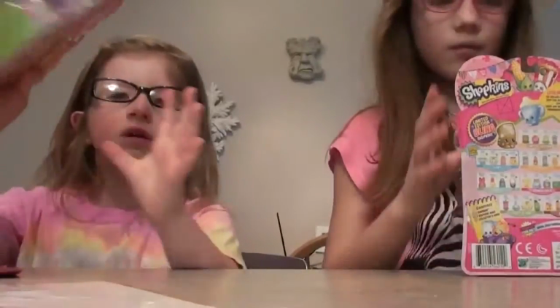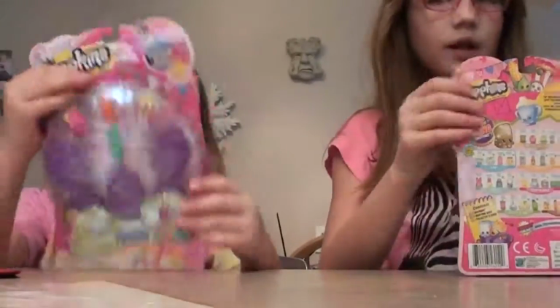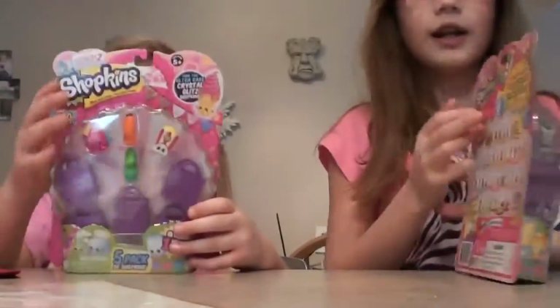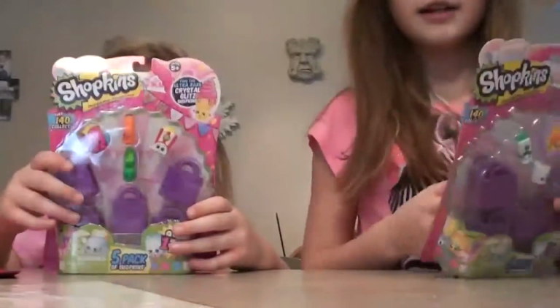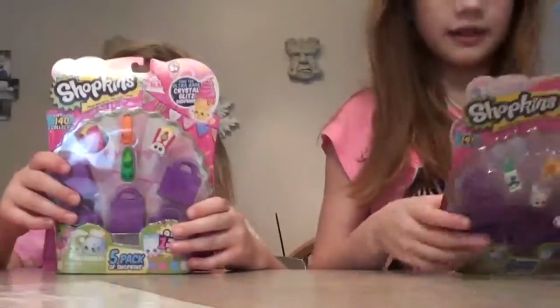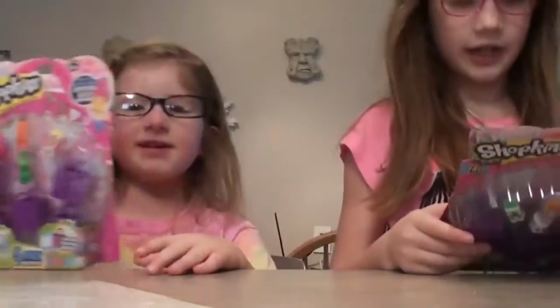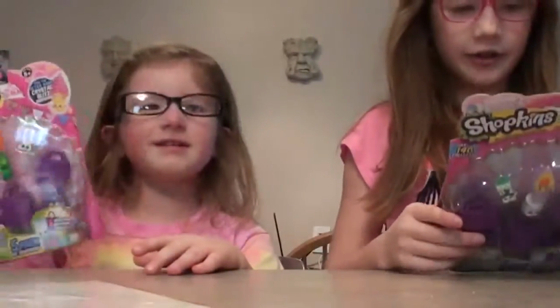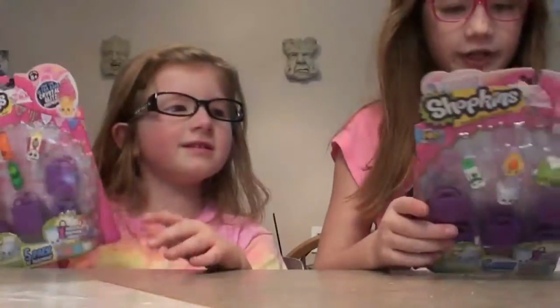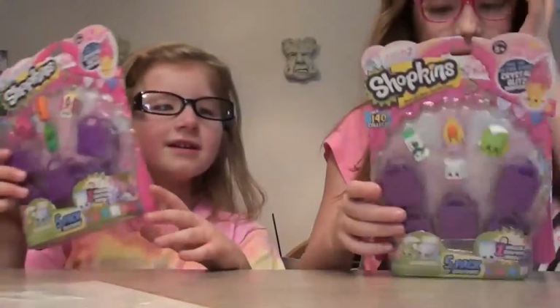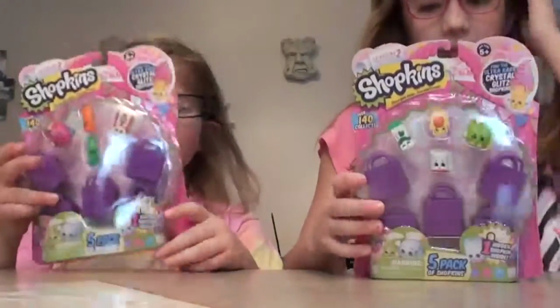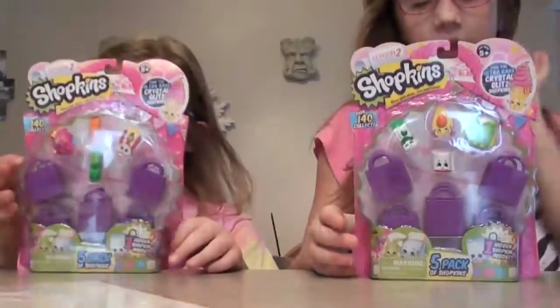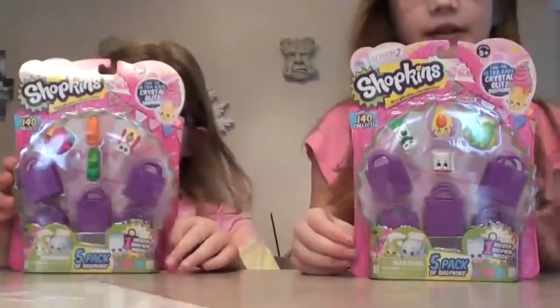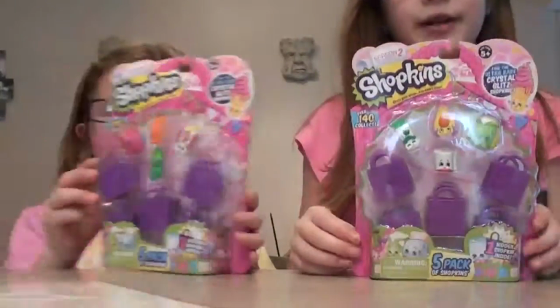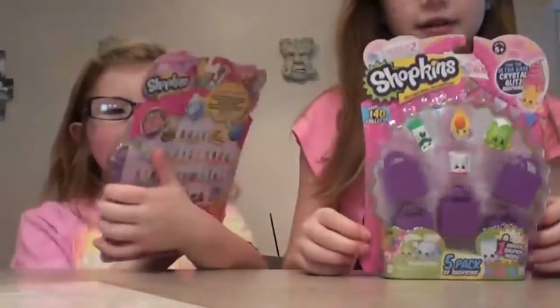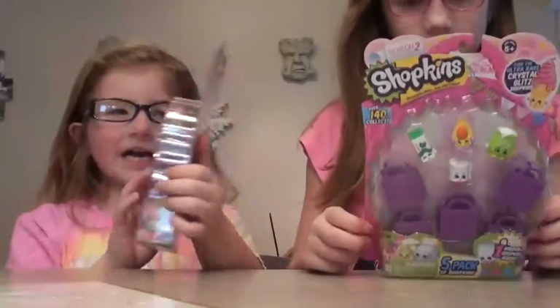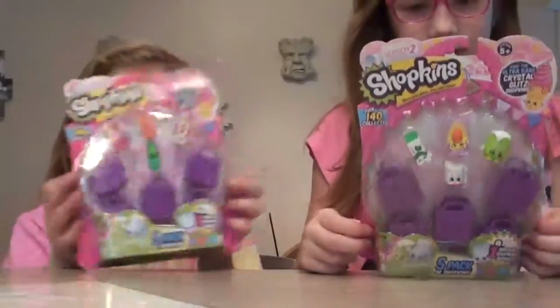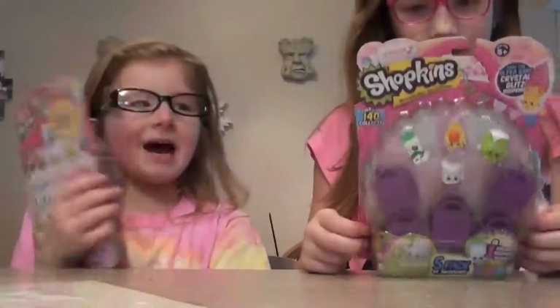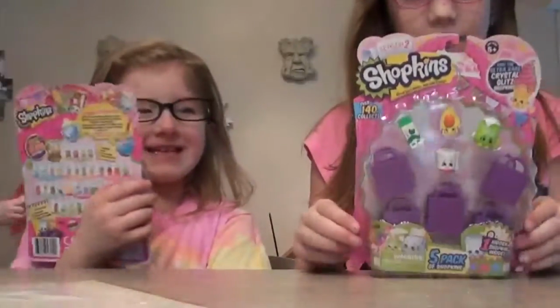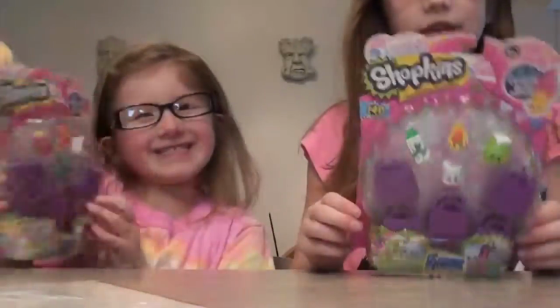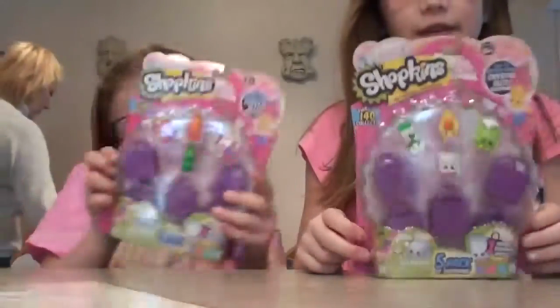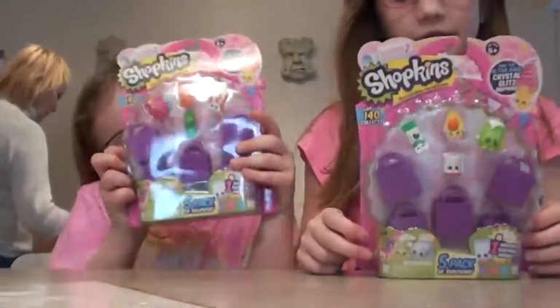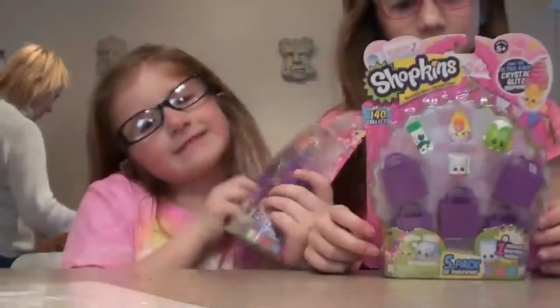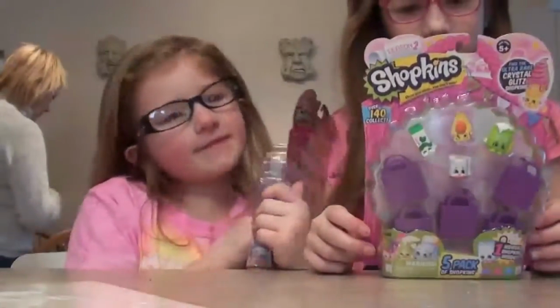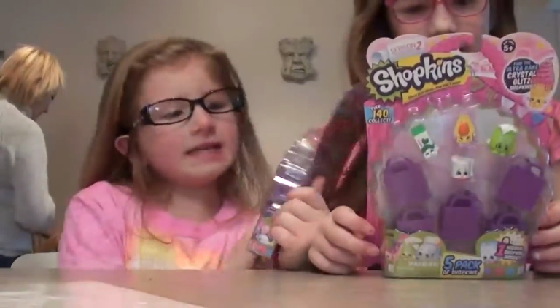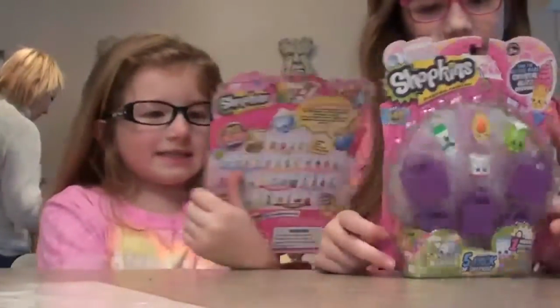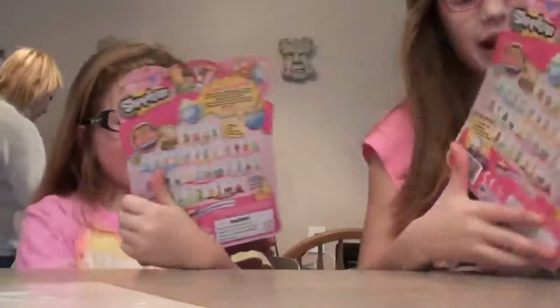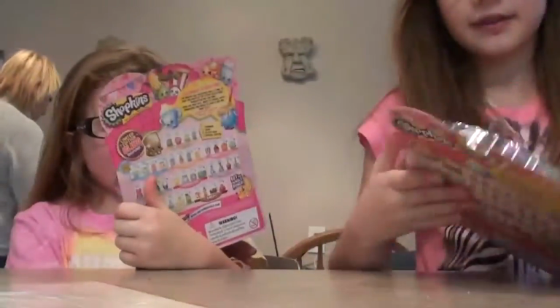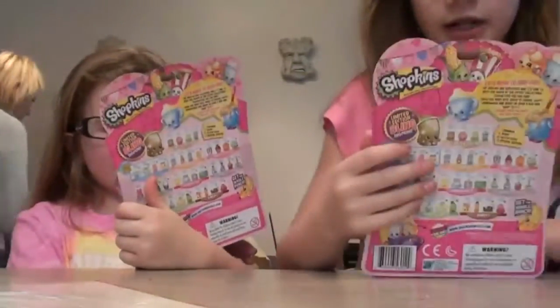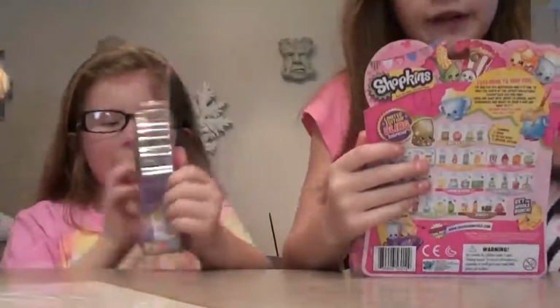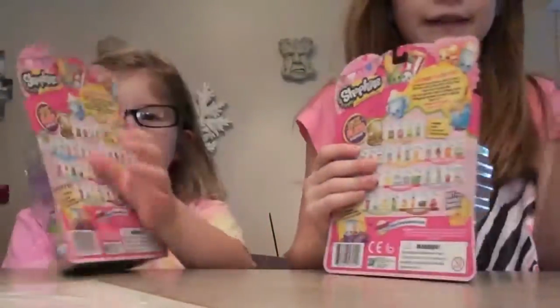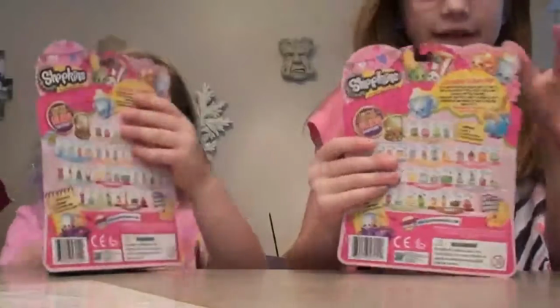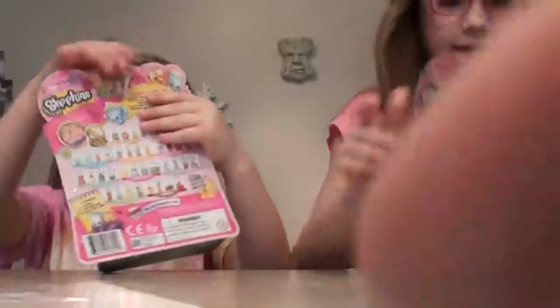Hey guys, it's me Gabby and Jillian. Today we got some Shopkins. Season 2 is by cats. So let's get started.